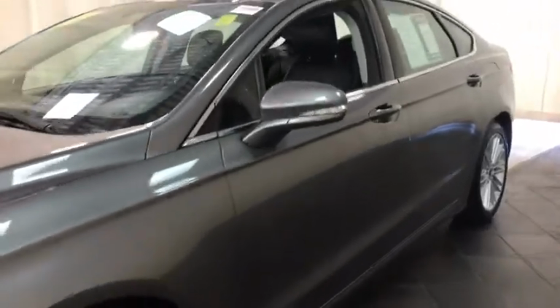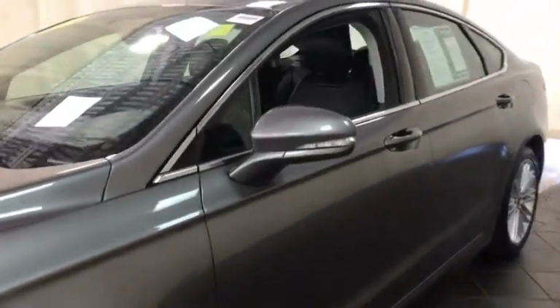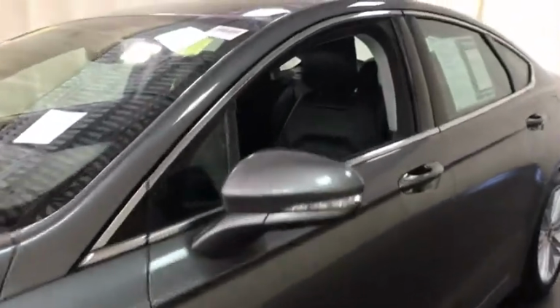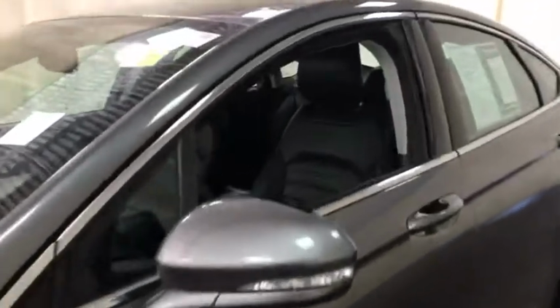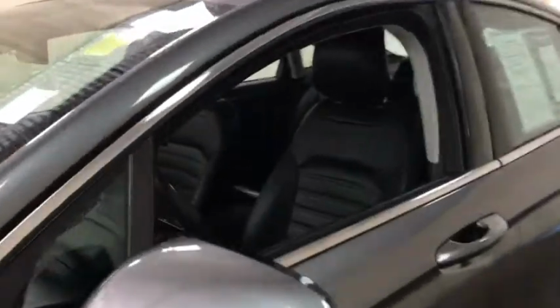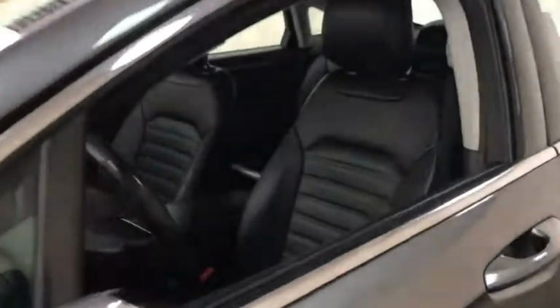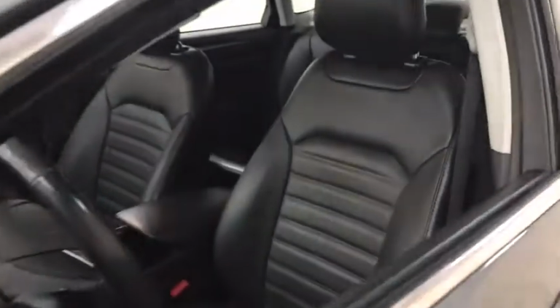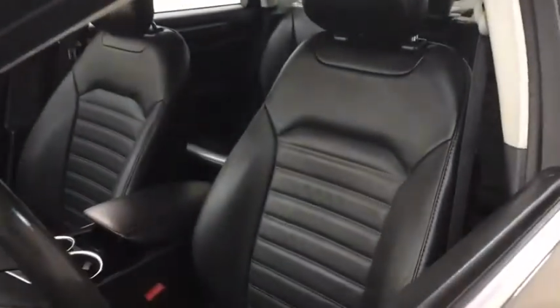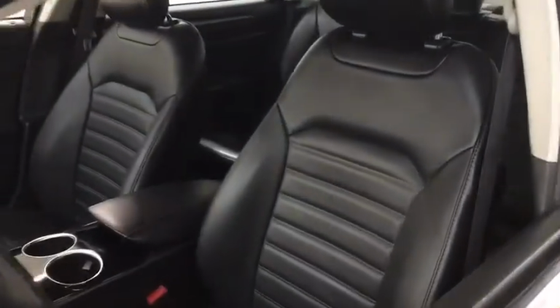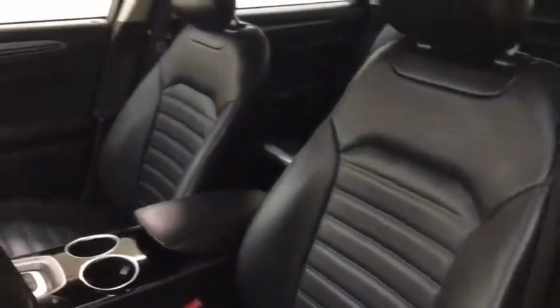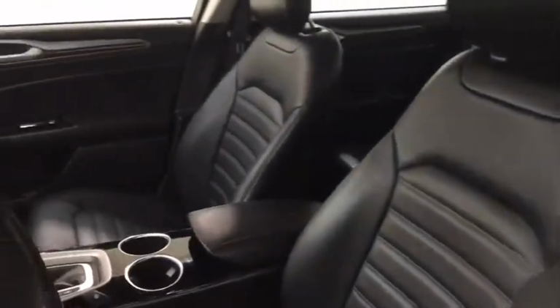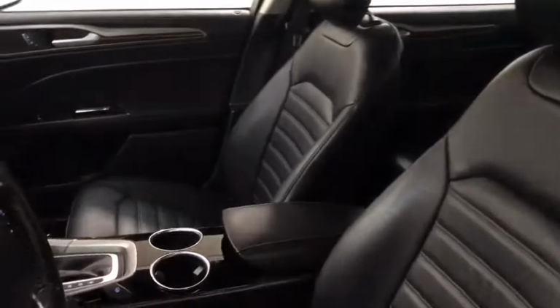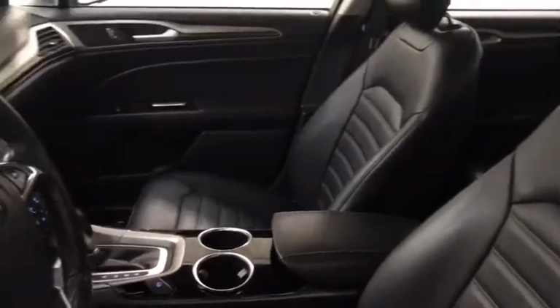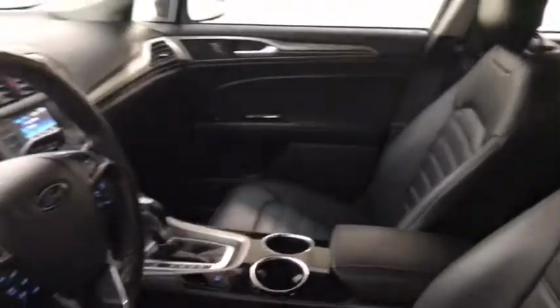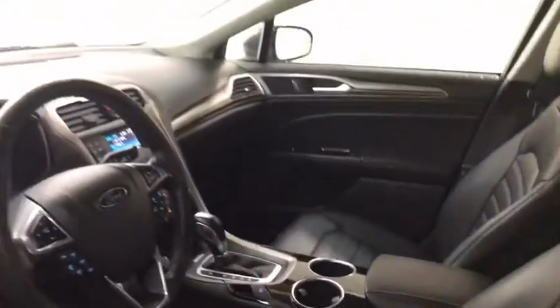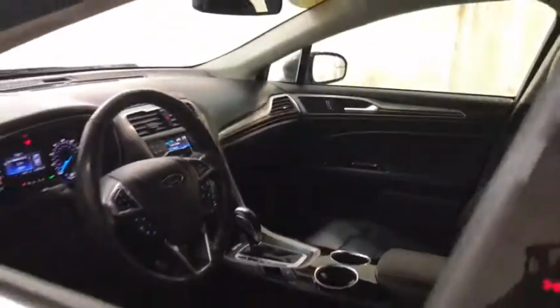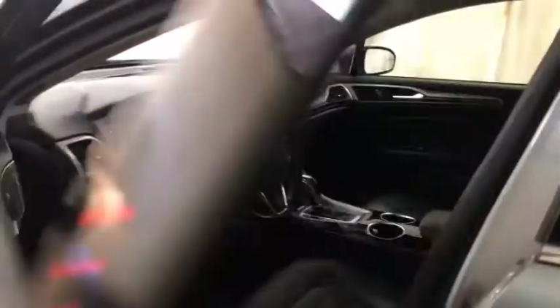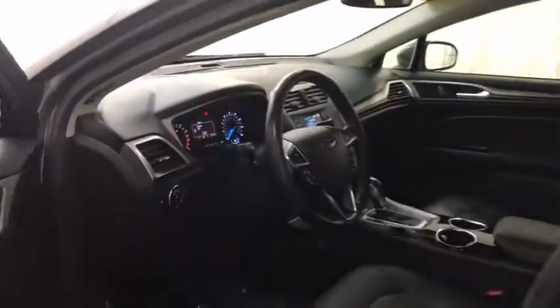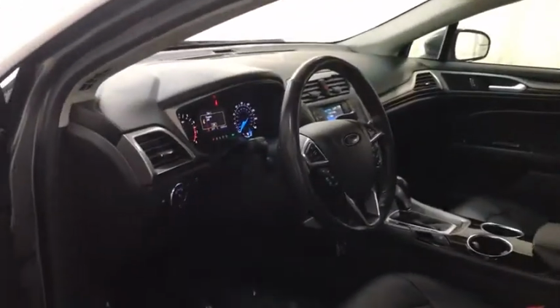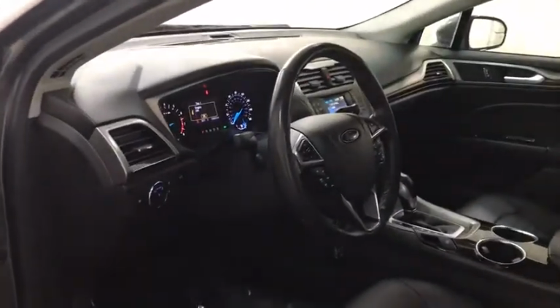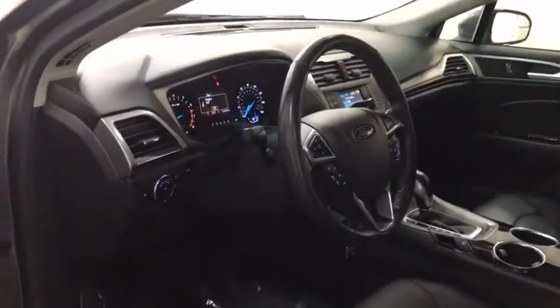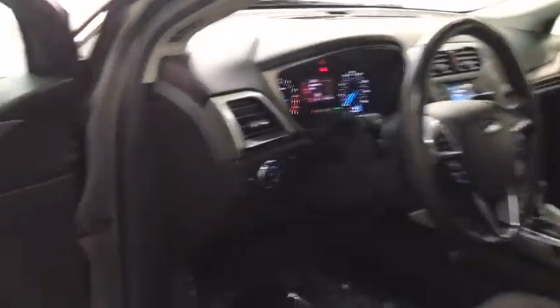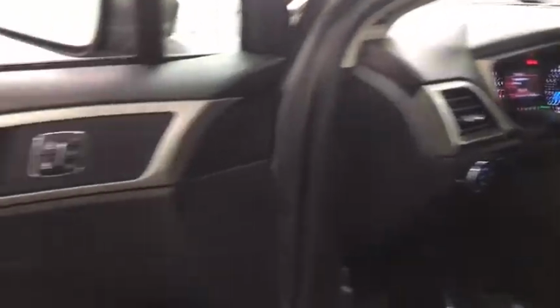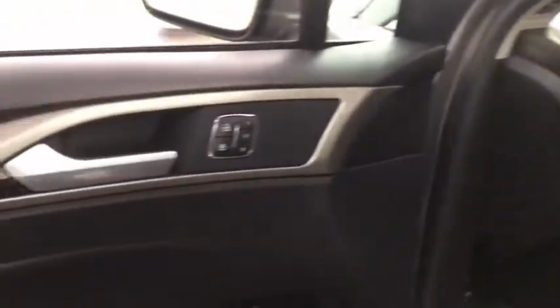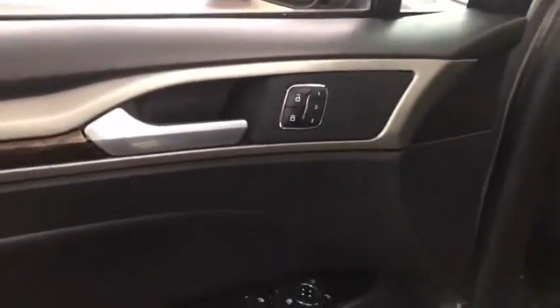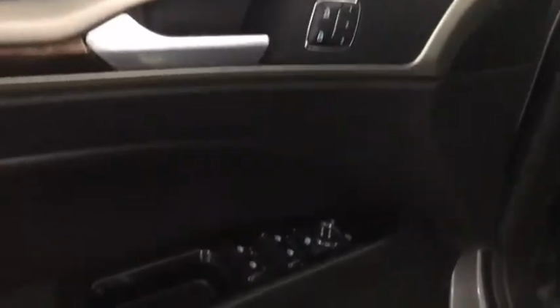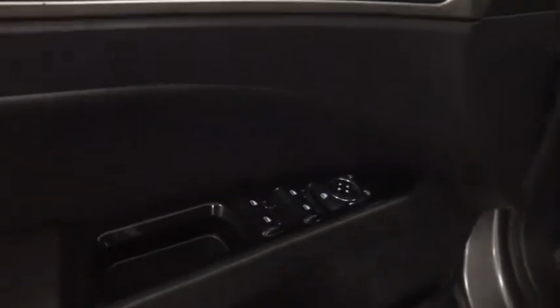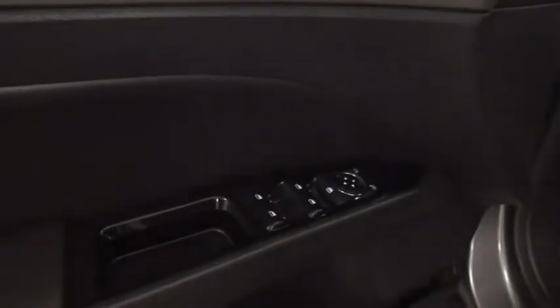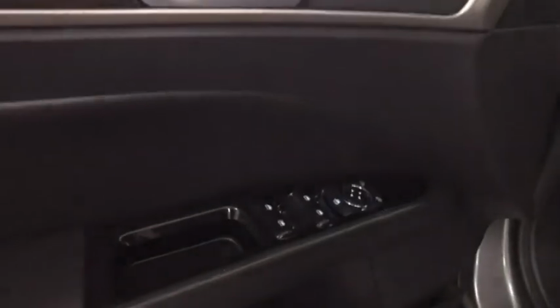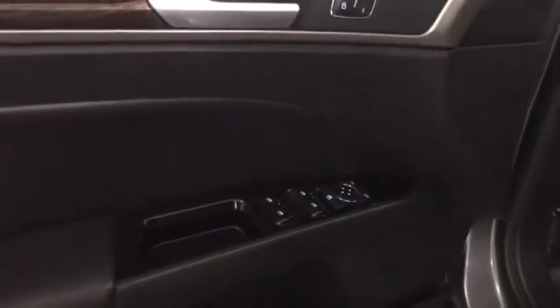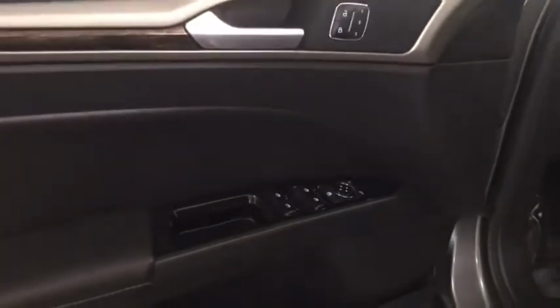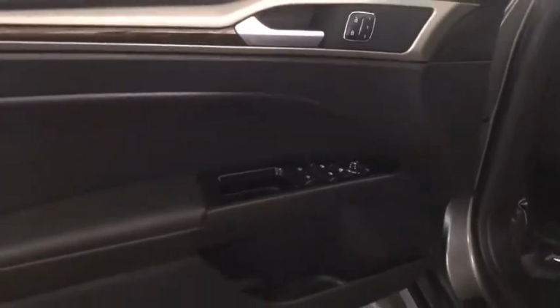Here are some of this vehicle's great options: anti-lock braking system, steering wheel audio controls, traction control, stability control, keyless entry, Bluetooth, adjustable steering wheel, power steering.